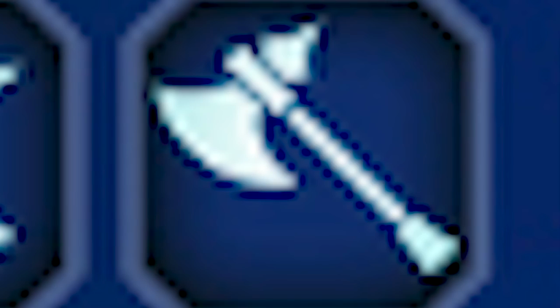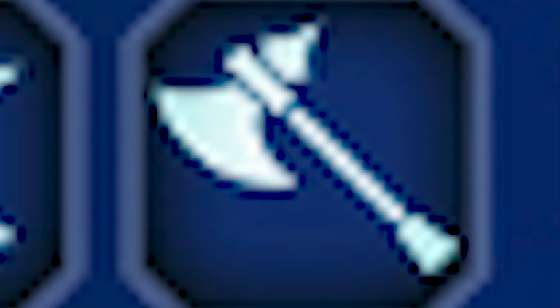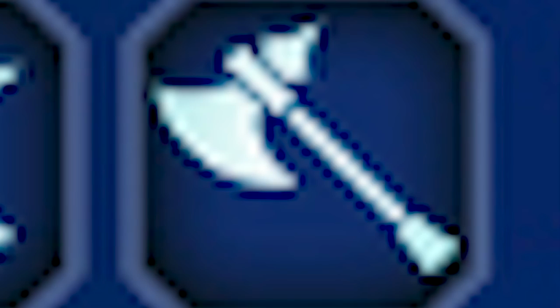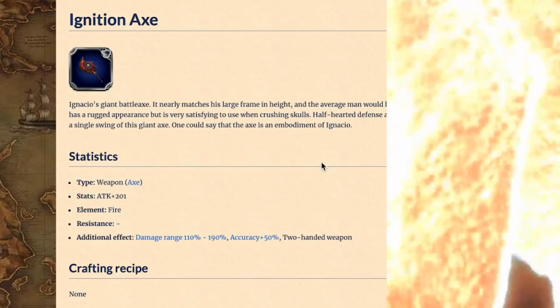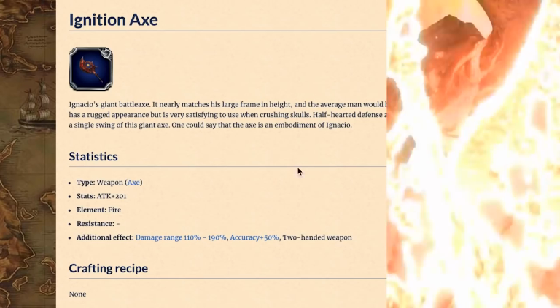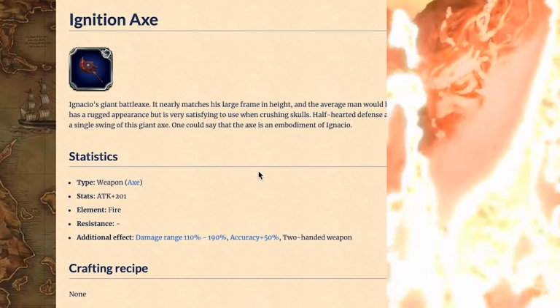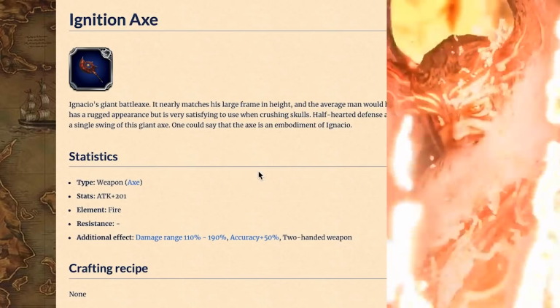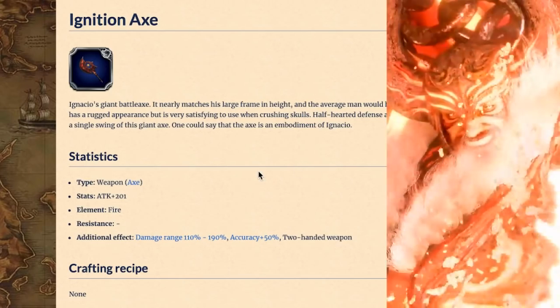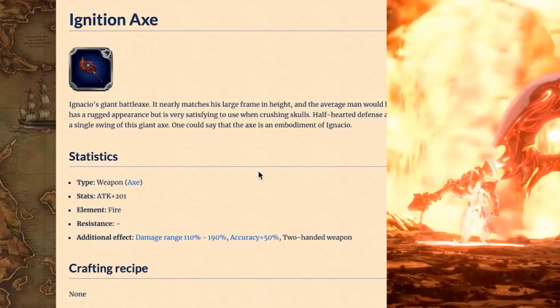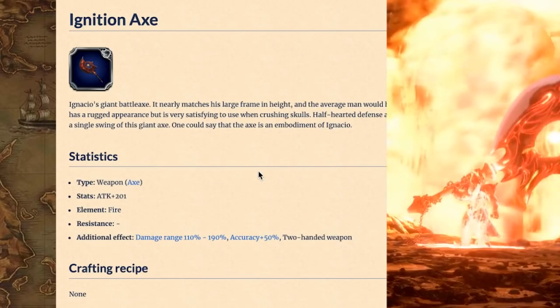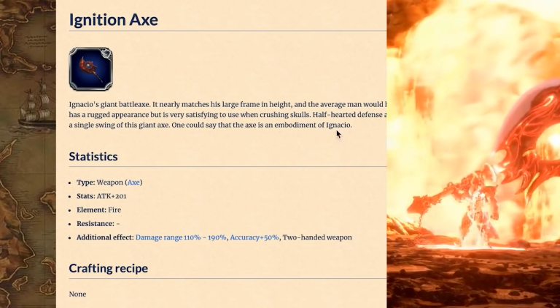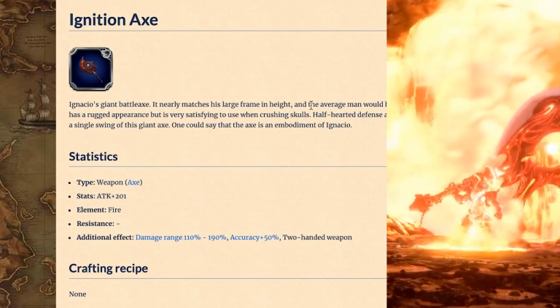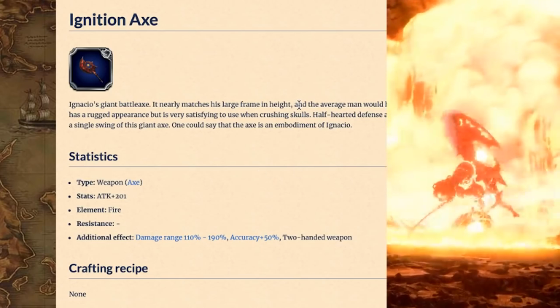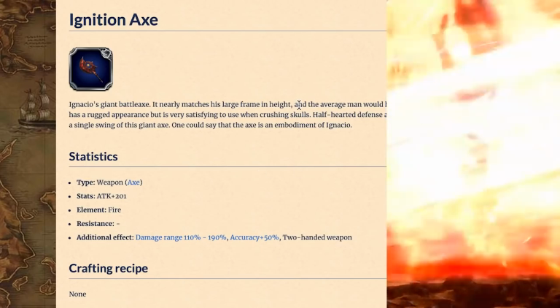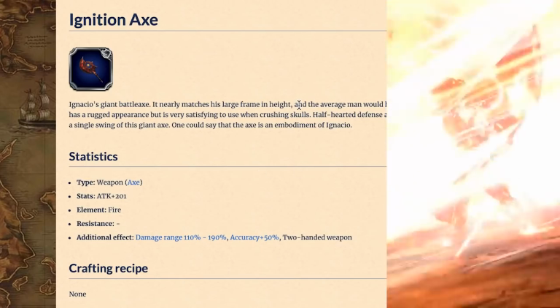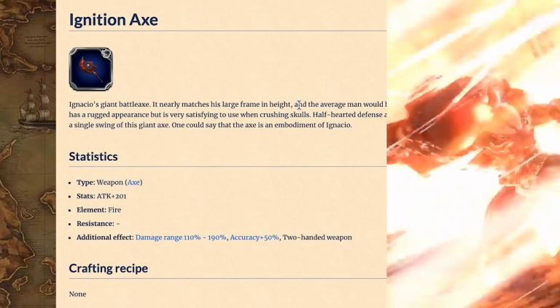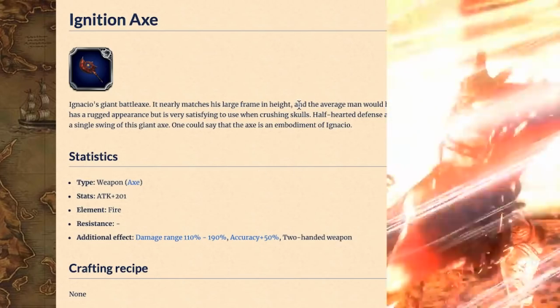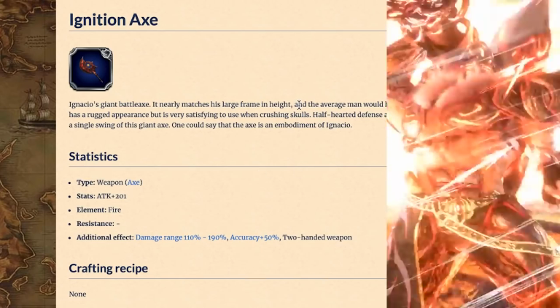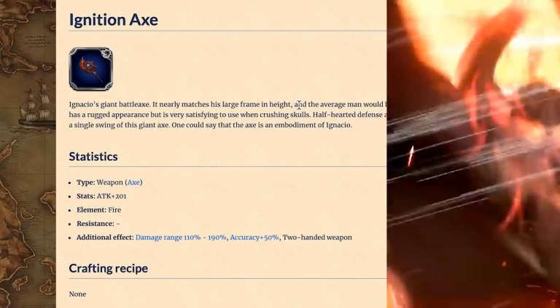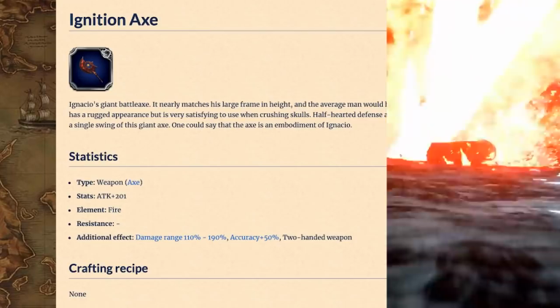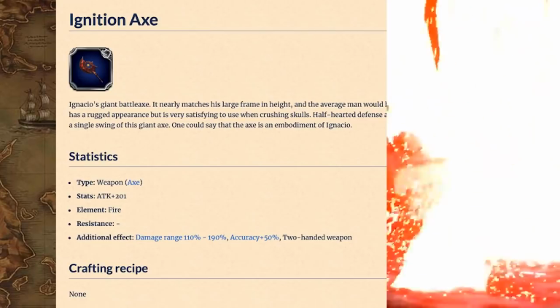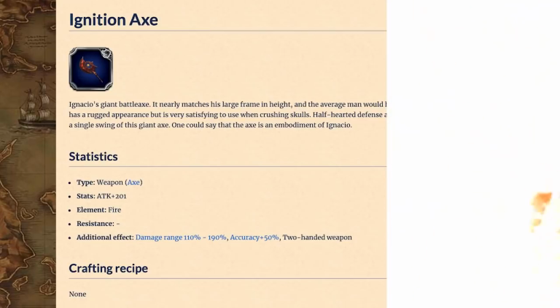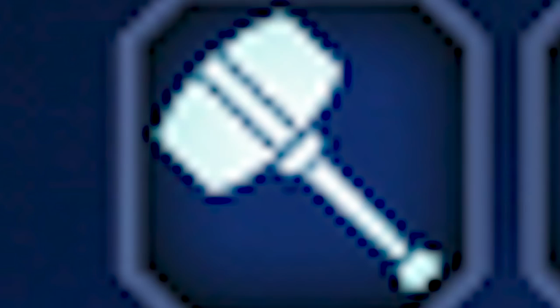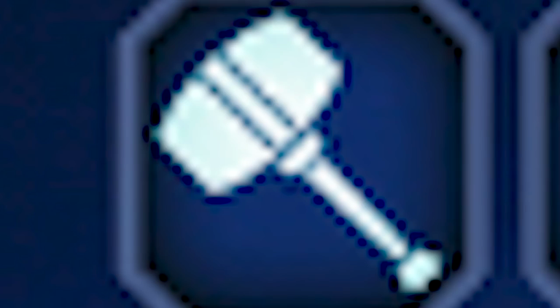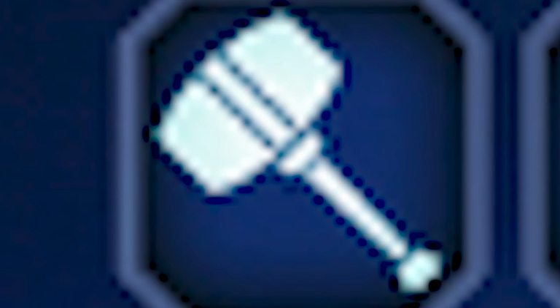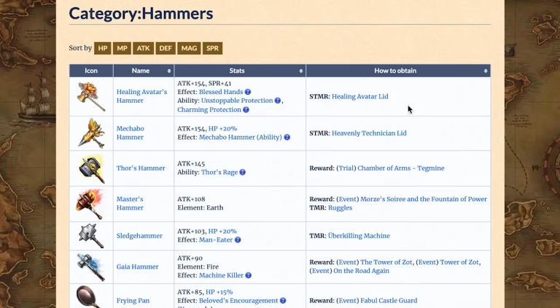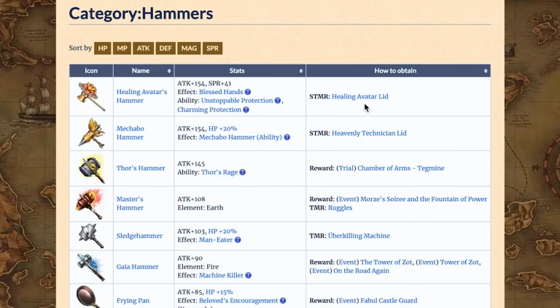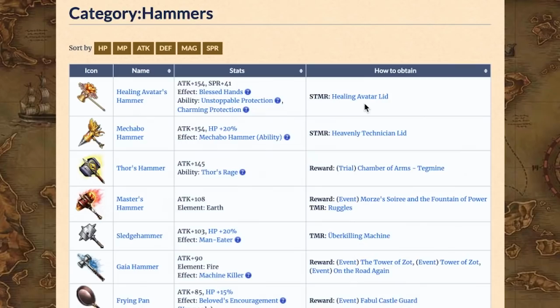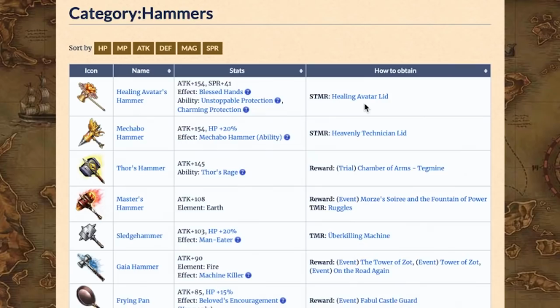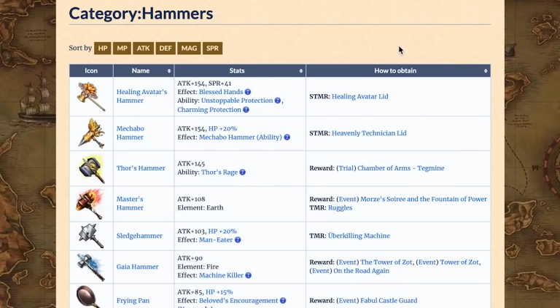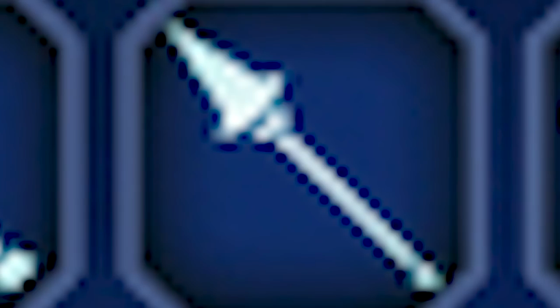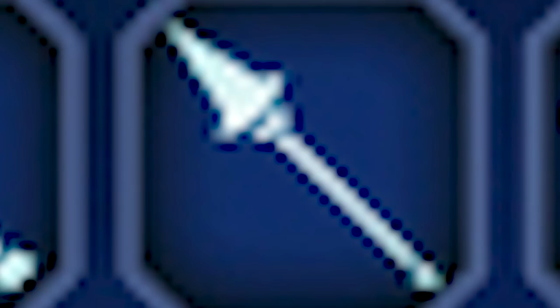Axes. Ignacio's Ignition Axe received a great buff in Attack, though there's probably only one unit who still wants it. Hammers. Still only two hammers.